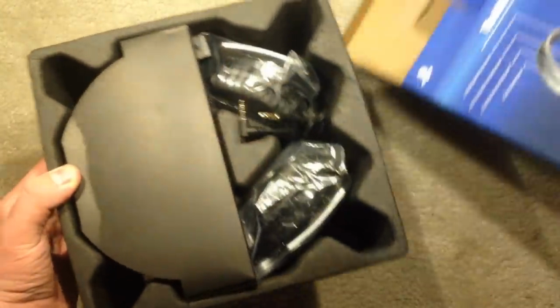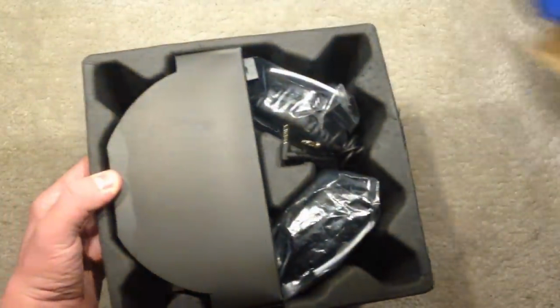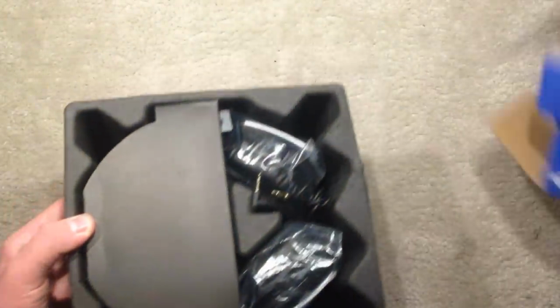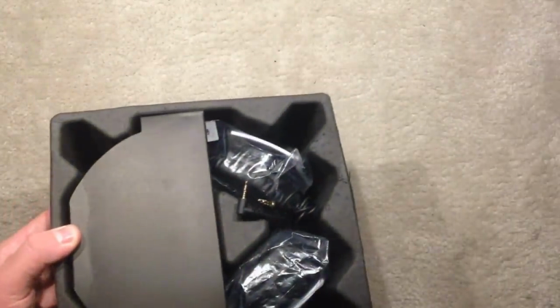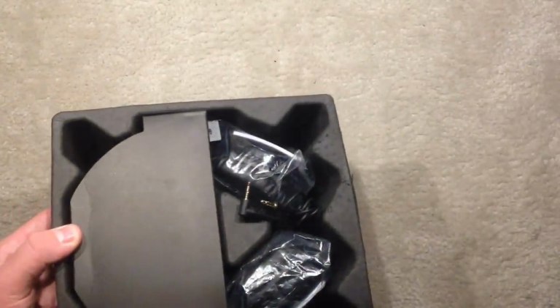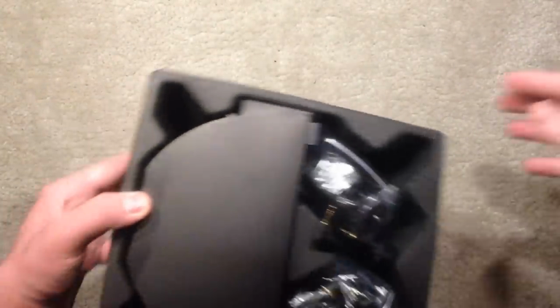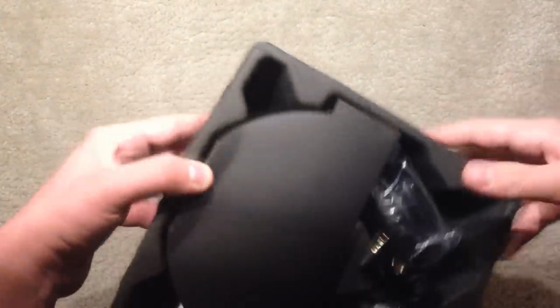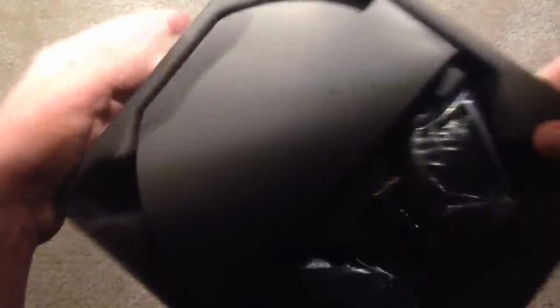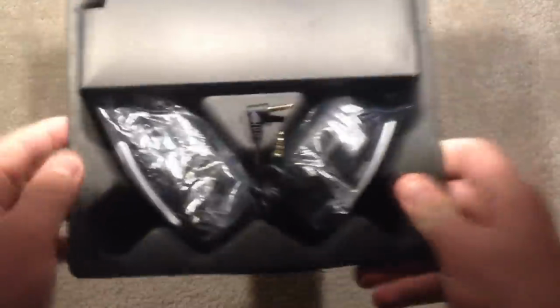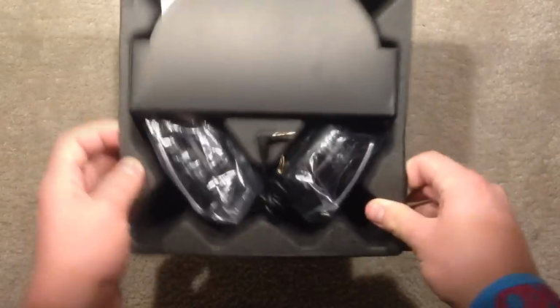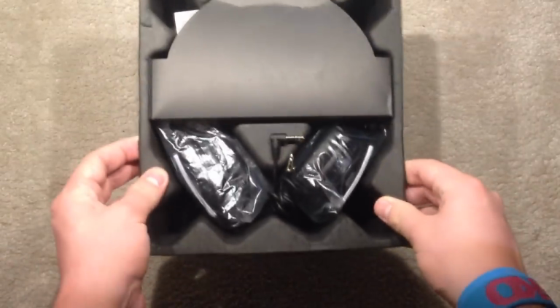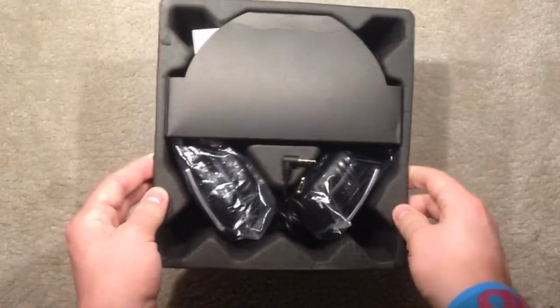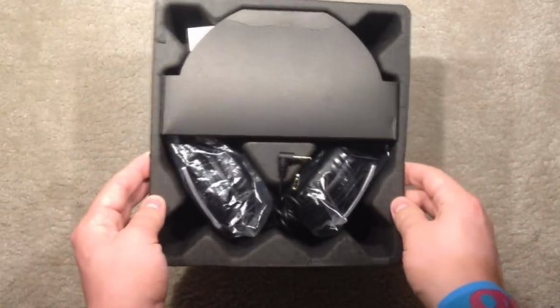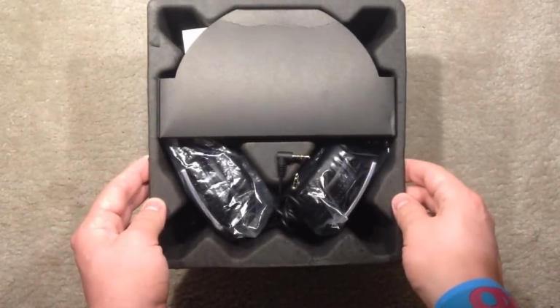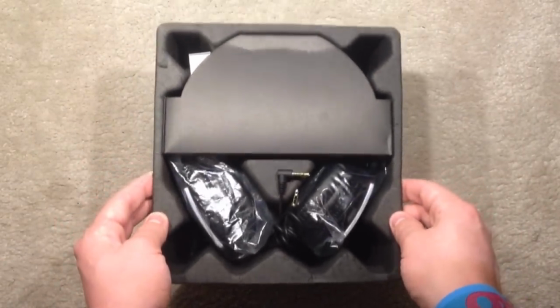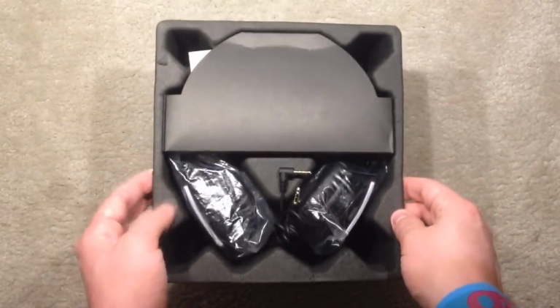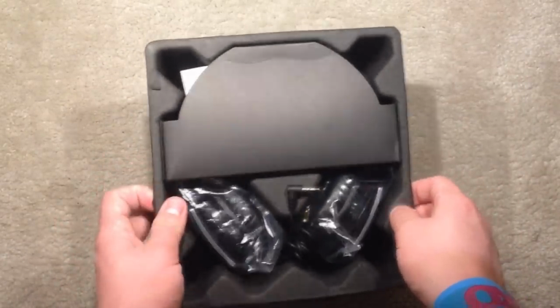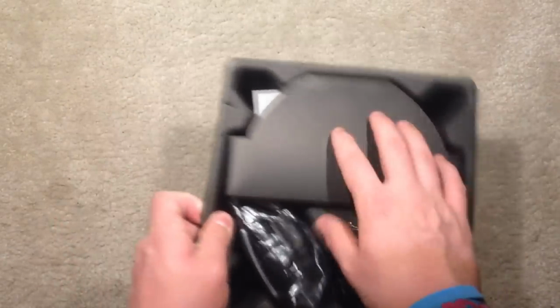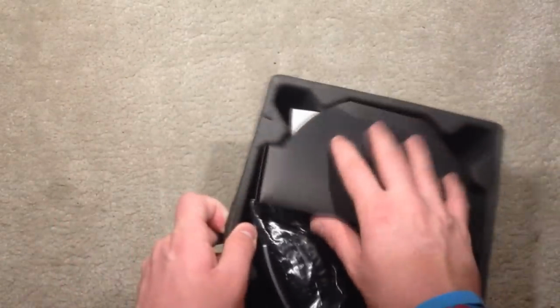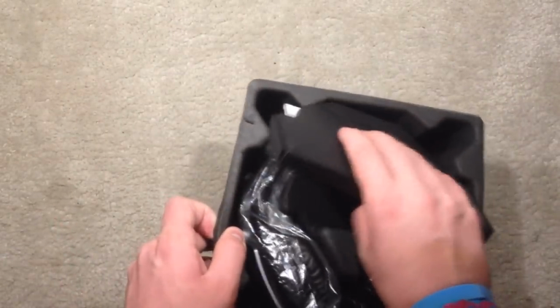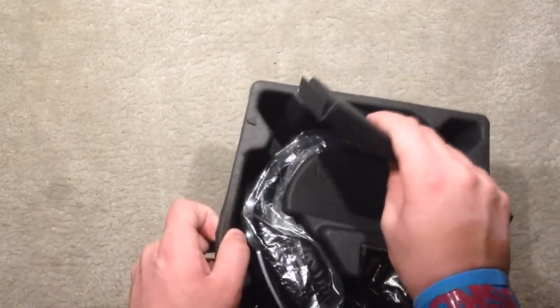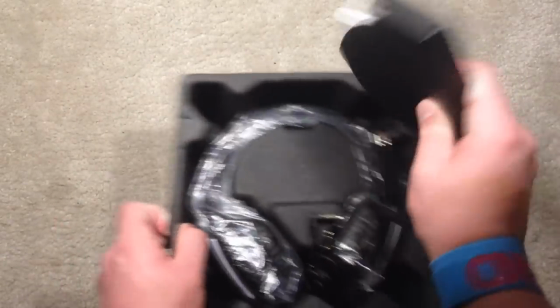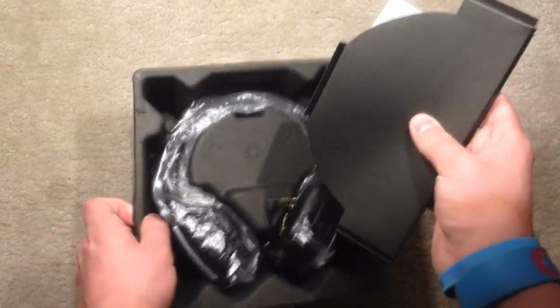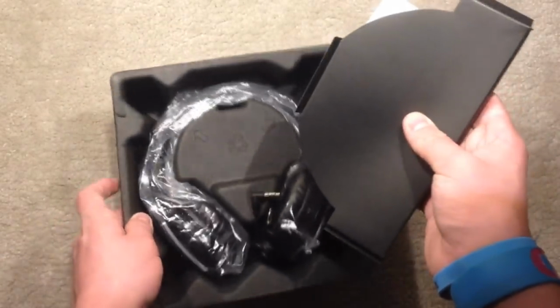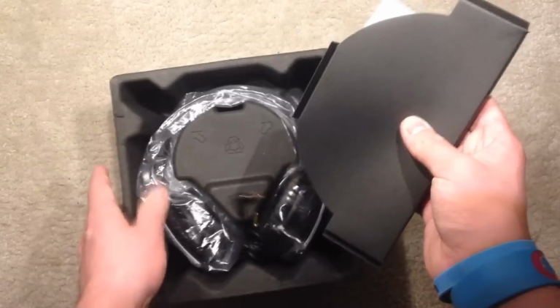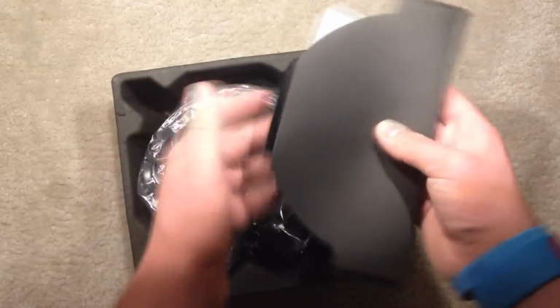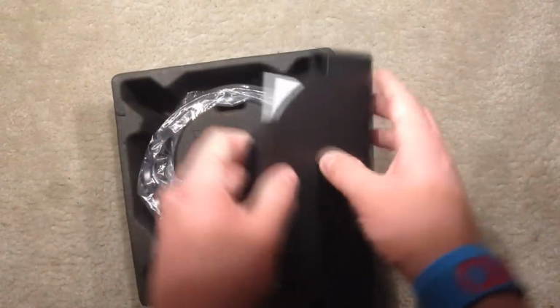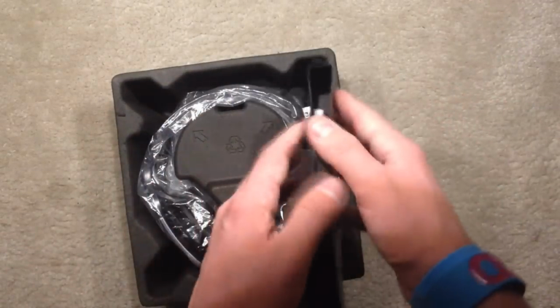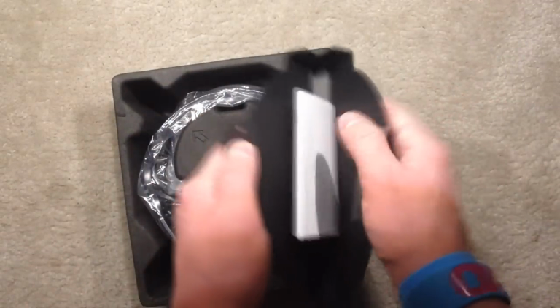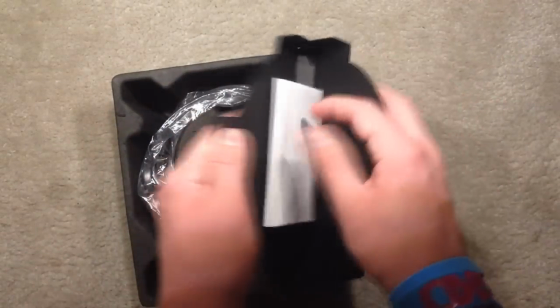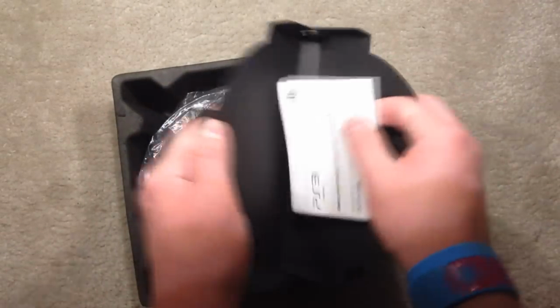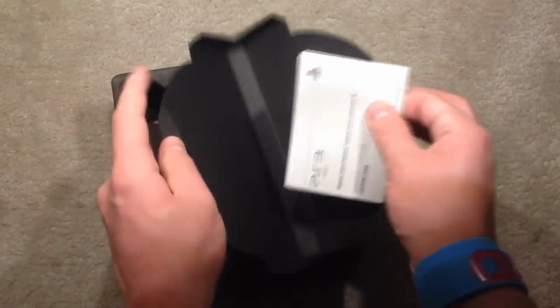Sony just came up with bass impact technology — it converts low frequency bass tones into pulses around the ear pads, letting you feel the sound. It's kind of like little subwoofers on your ears. Trust me, you've got to feel it to believe it.